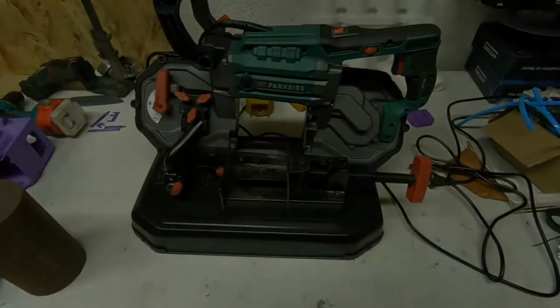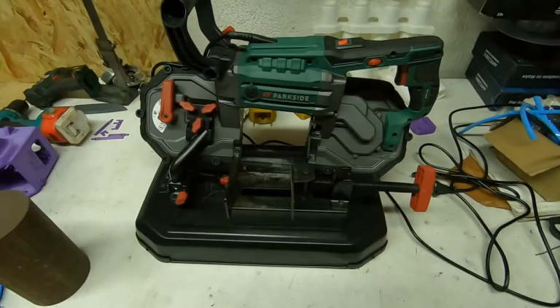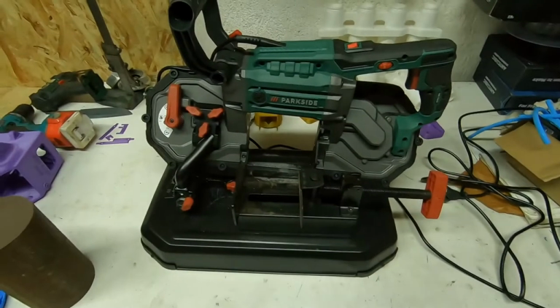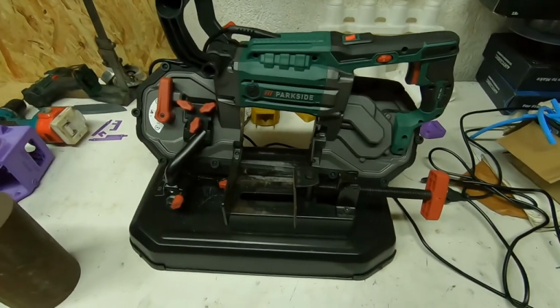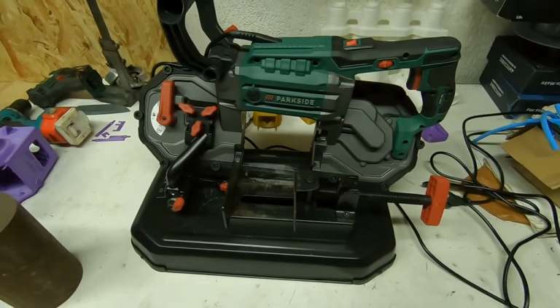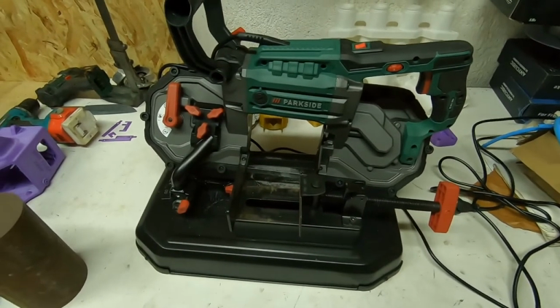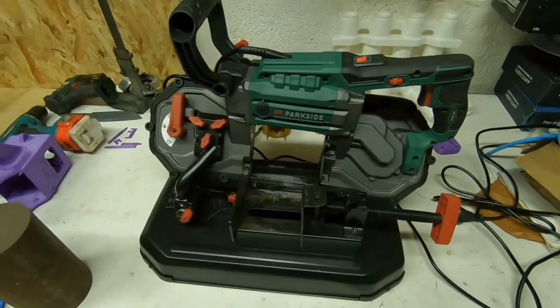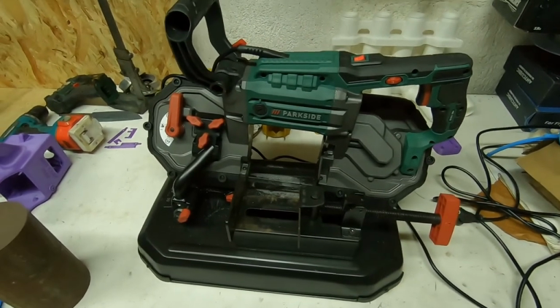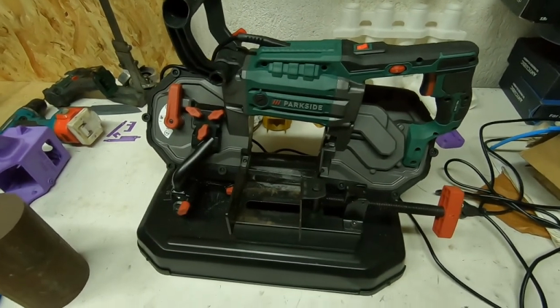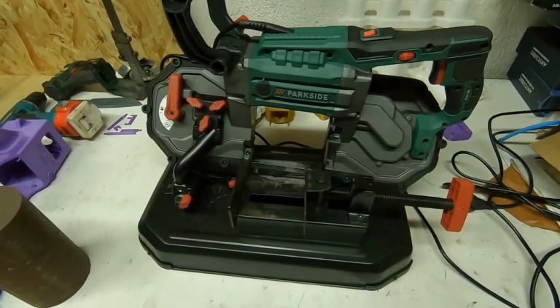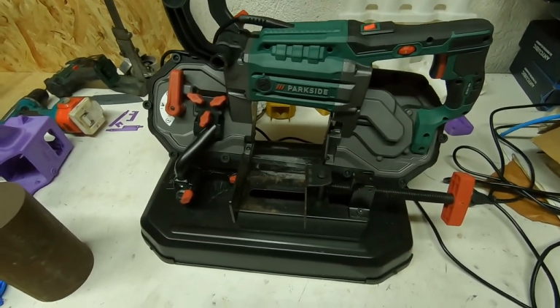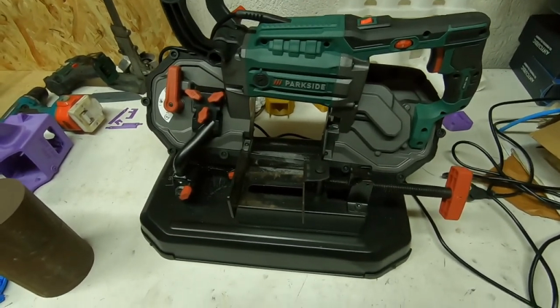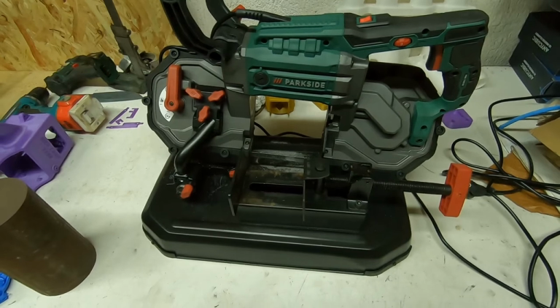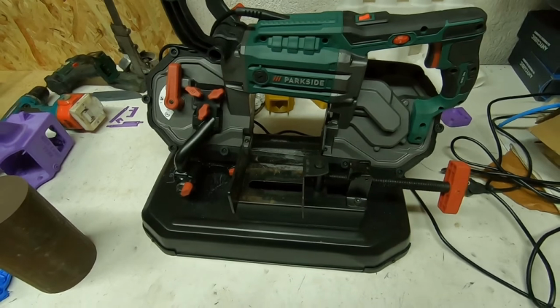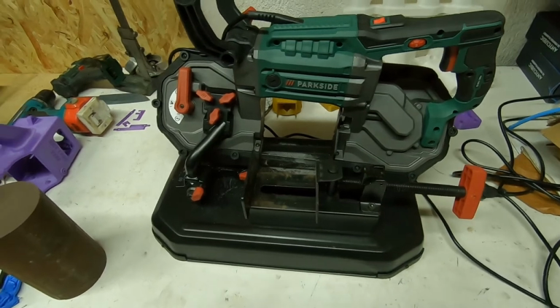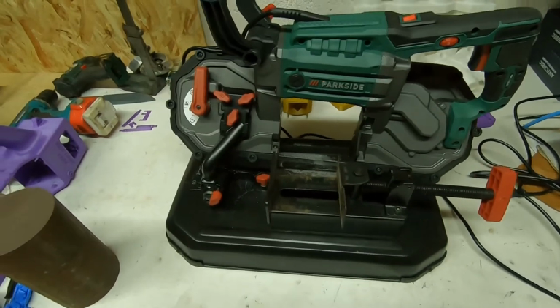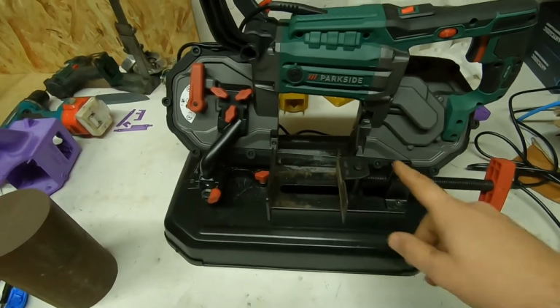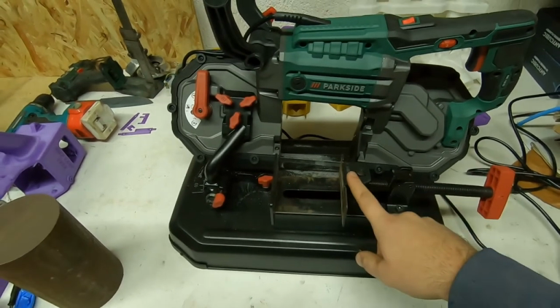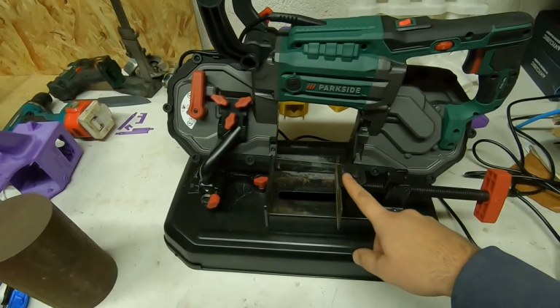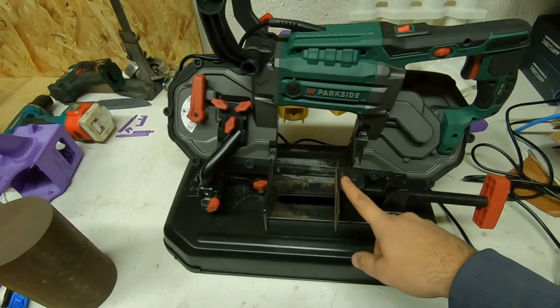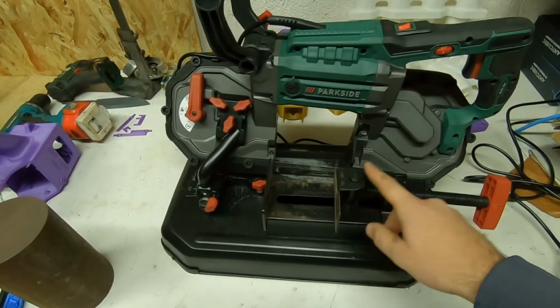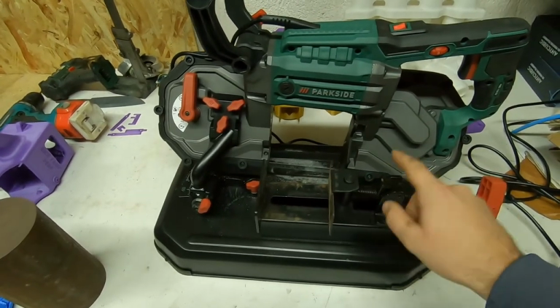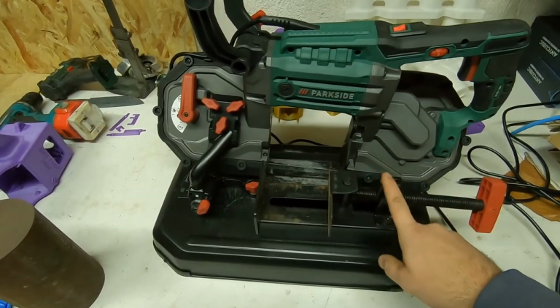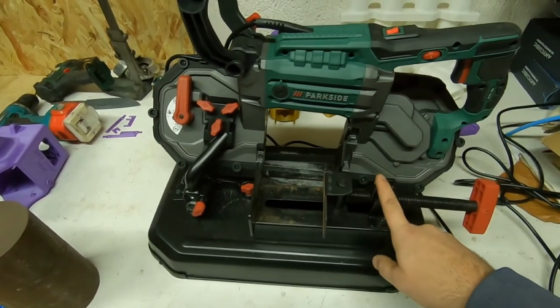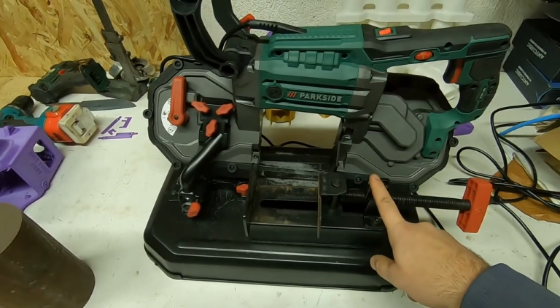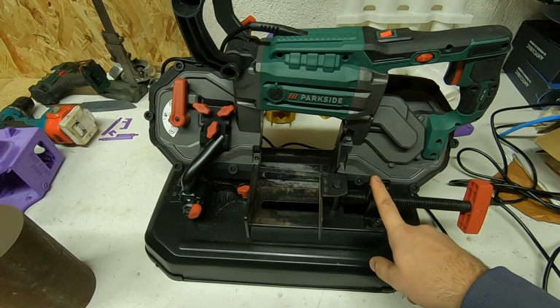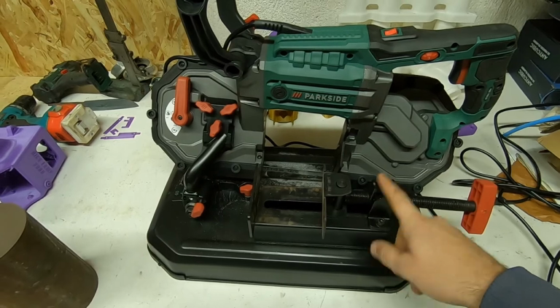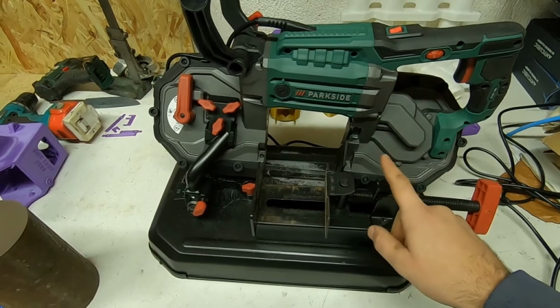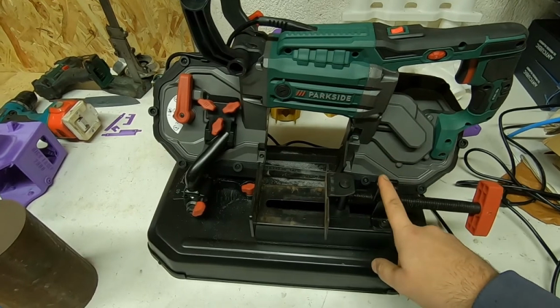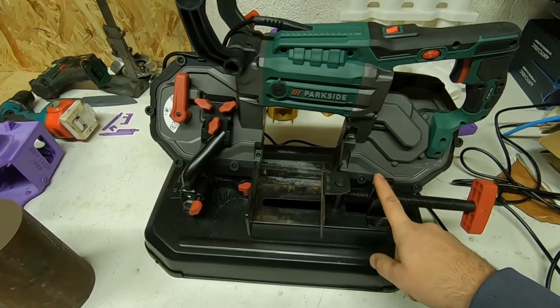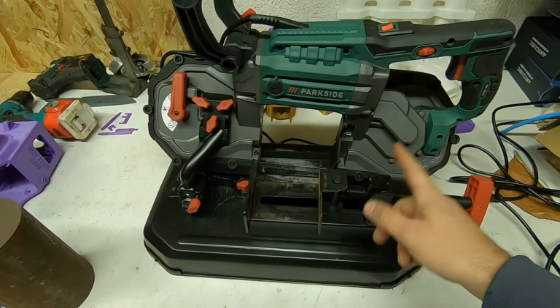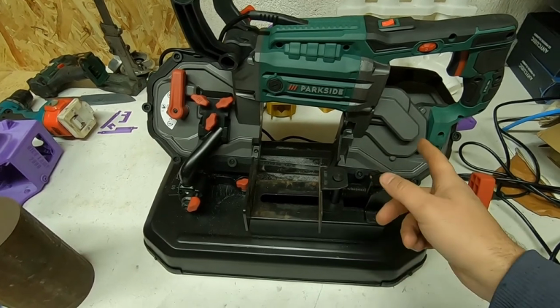Hello, this is a short review of this Parkside band saw. I bought it at the supermarket — this is not a paid promotion or anything like that.